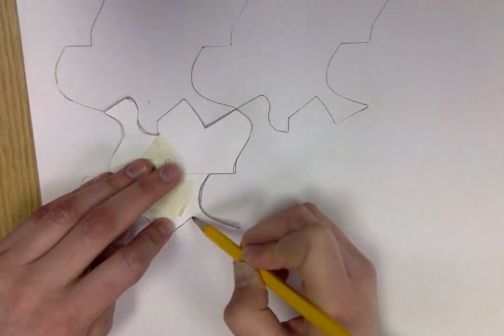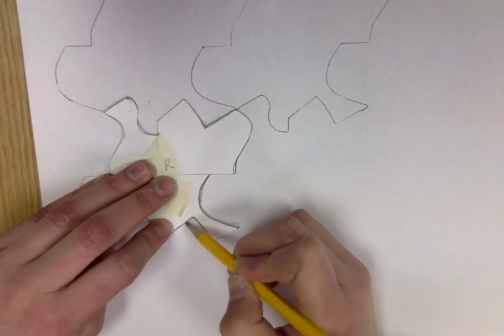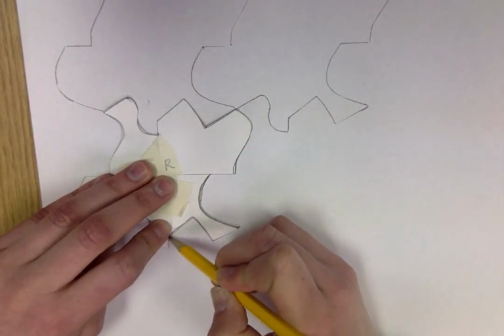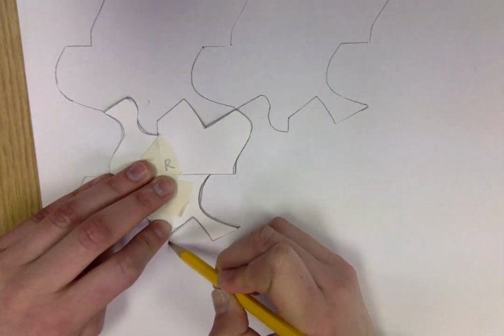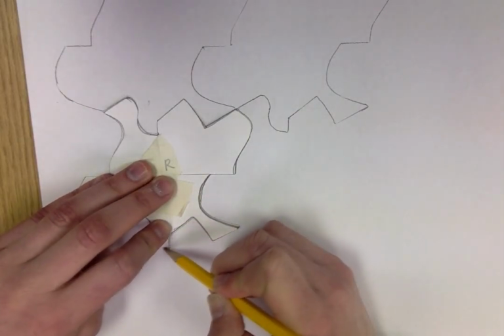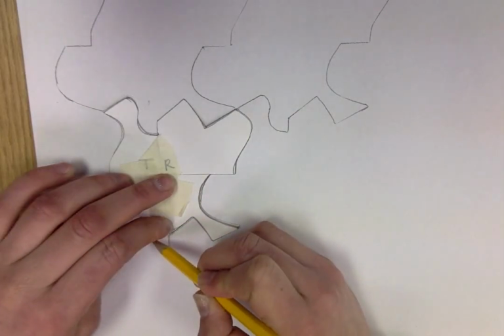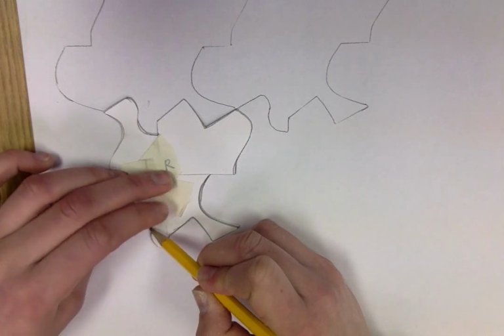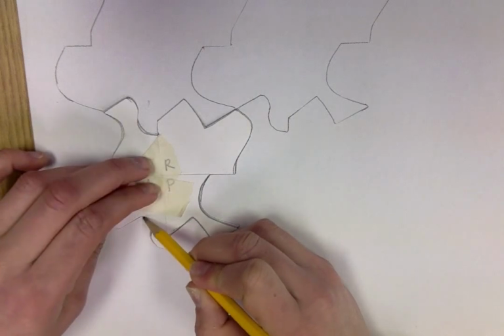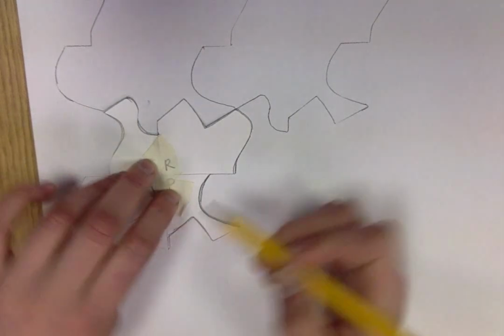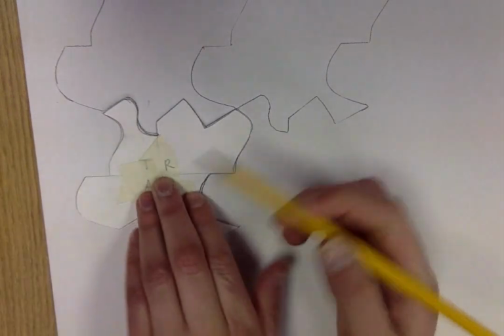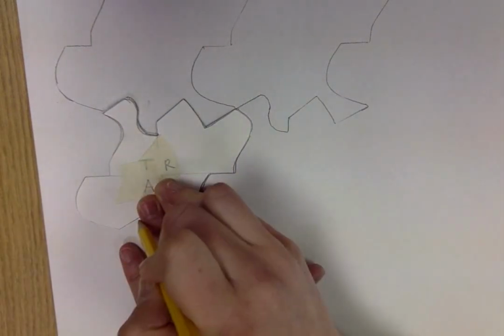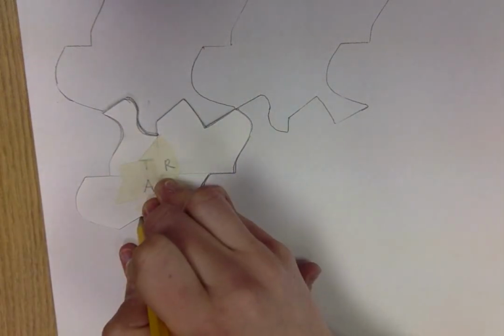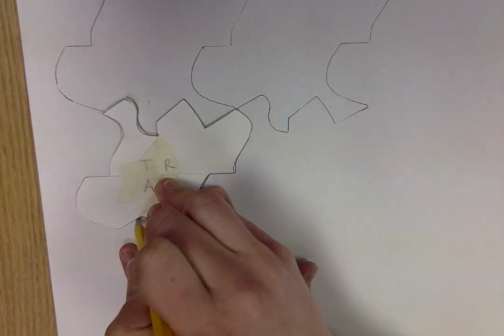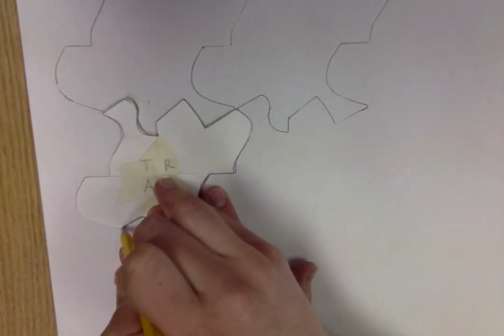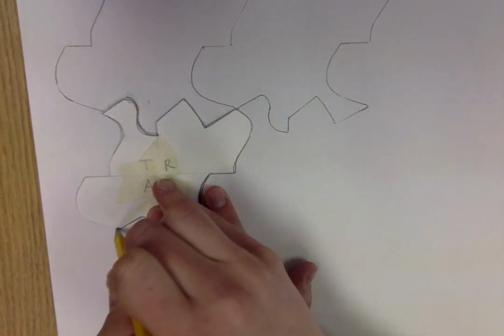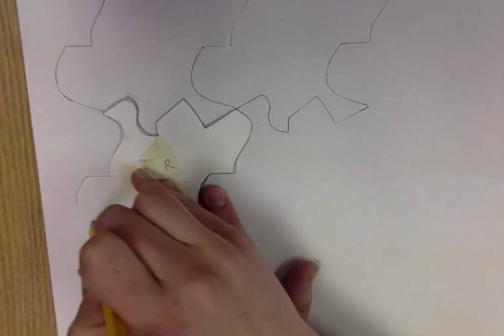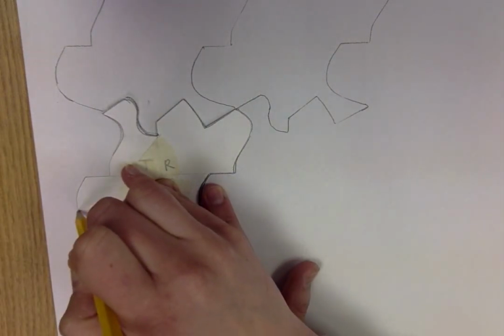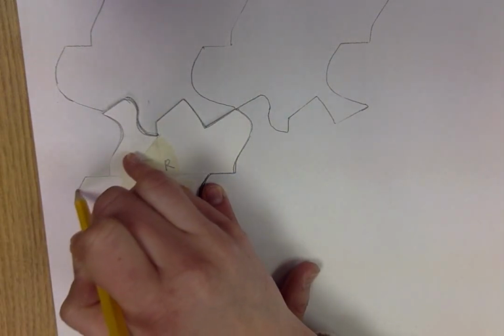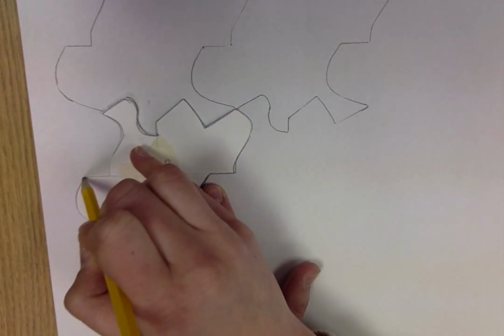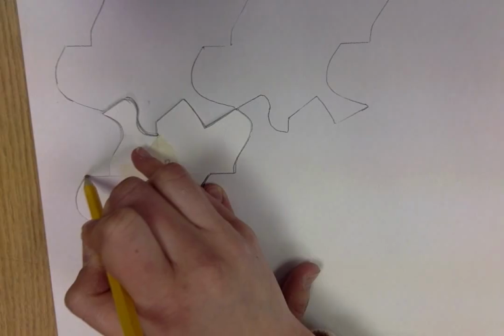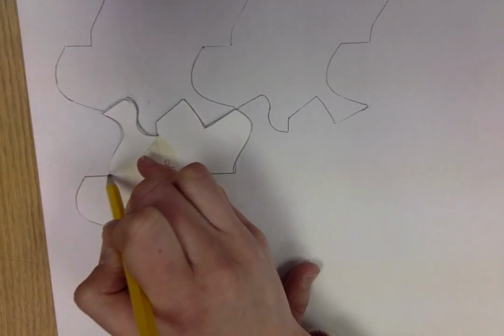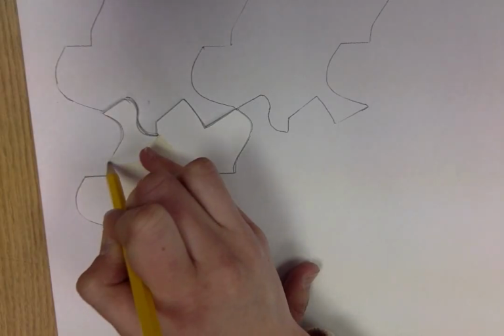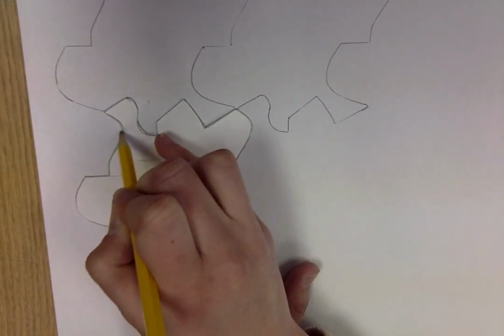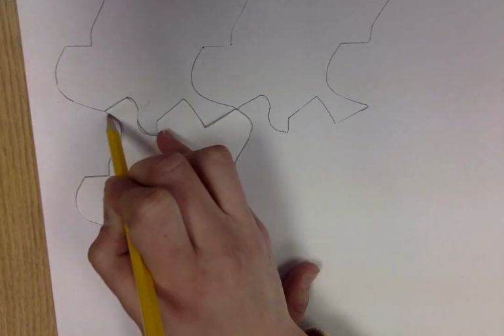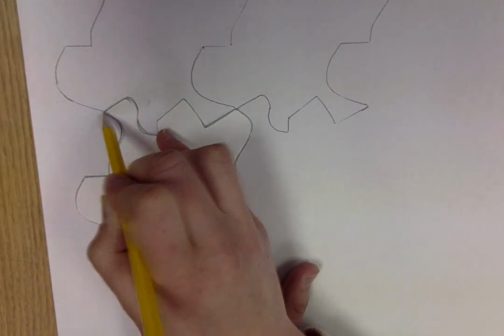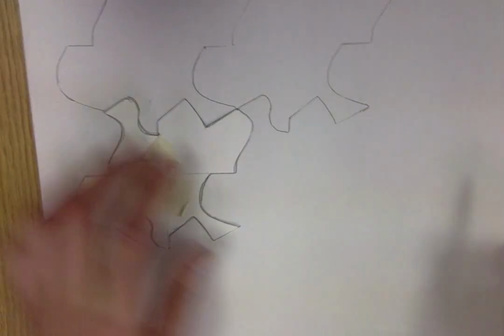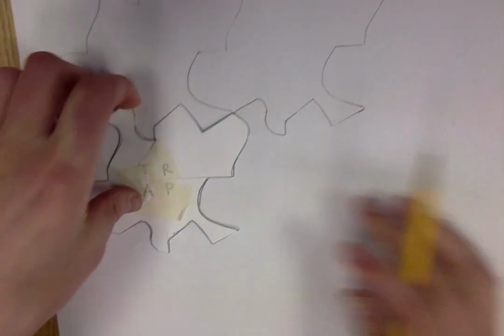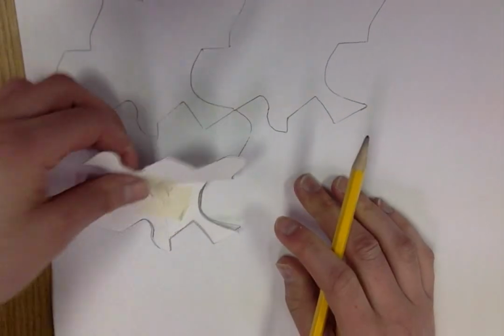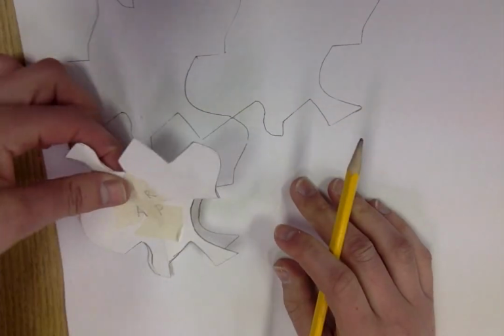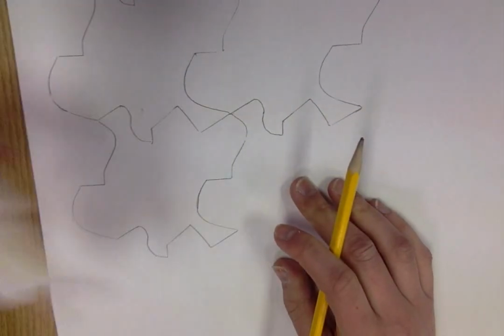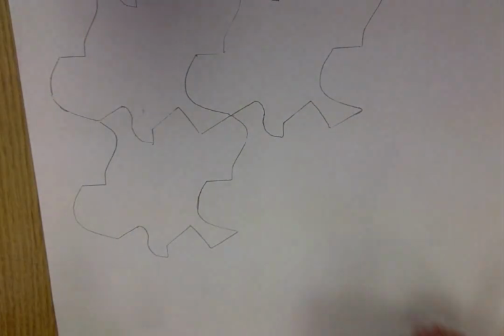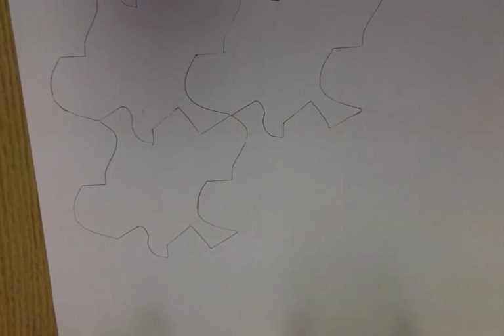This is the first step in making our tessellations. After you make your tessellating shape, you're going to trace it all over your piece of paper very carefully — just like this, so it will be like a puzzle.